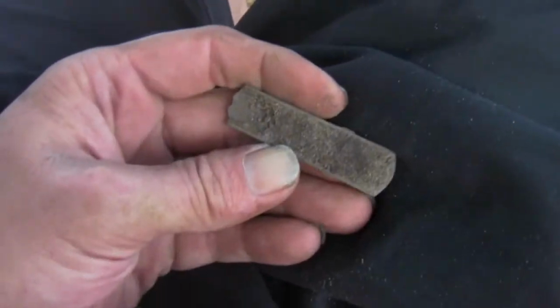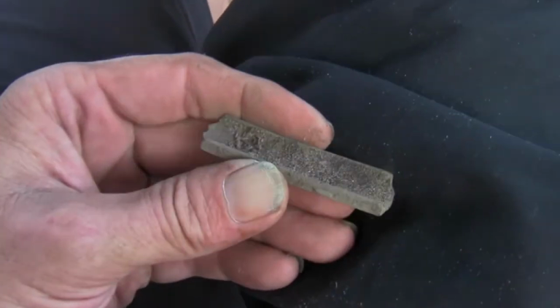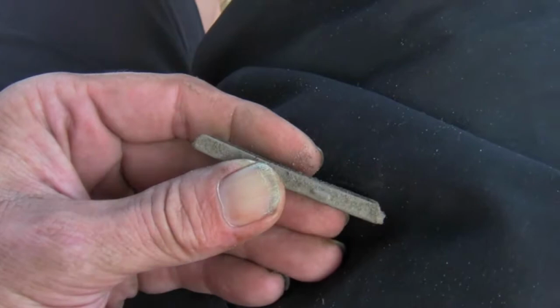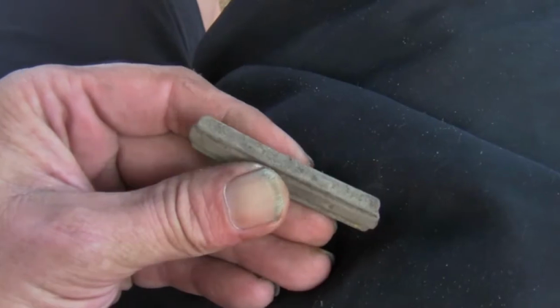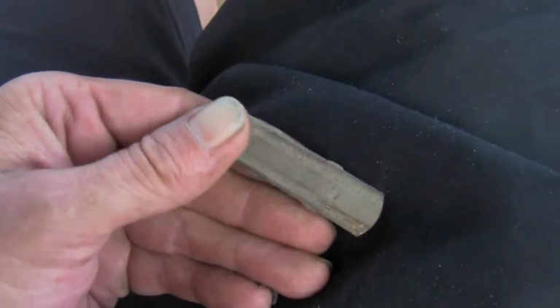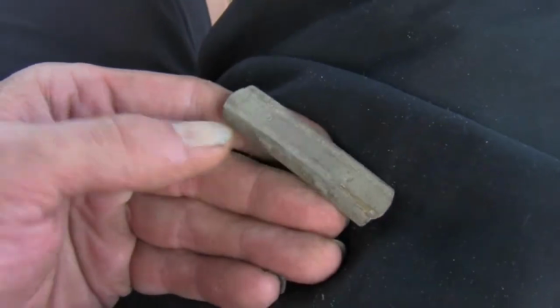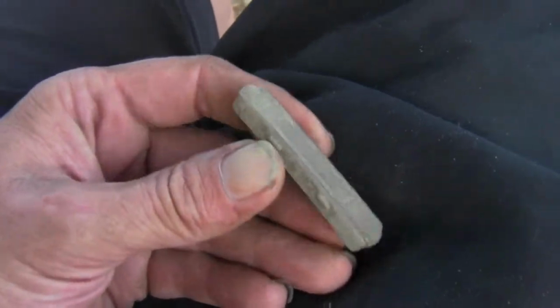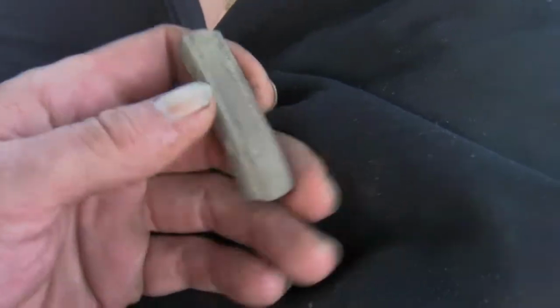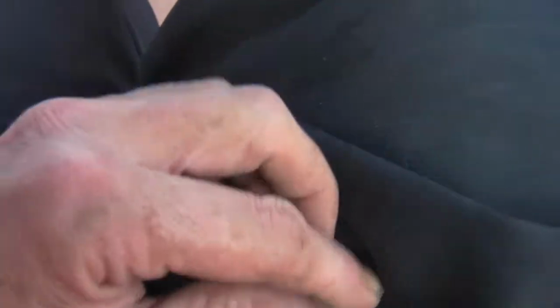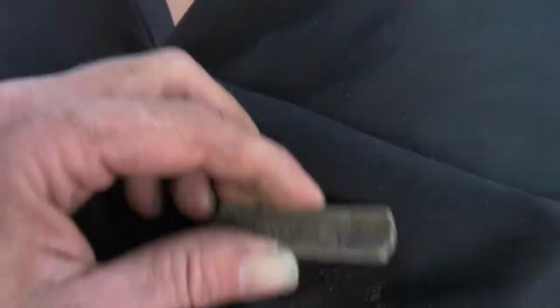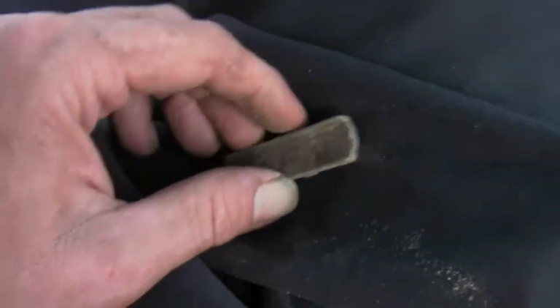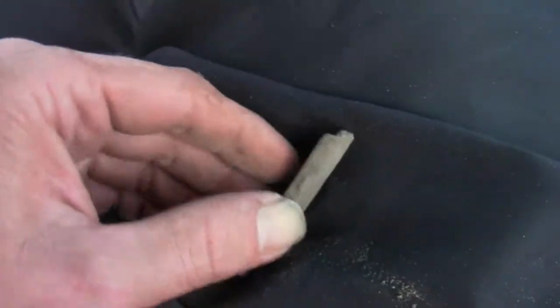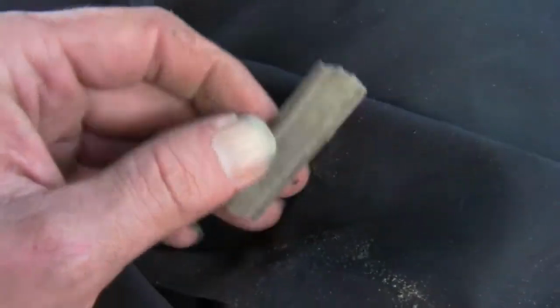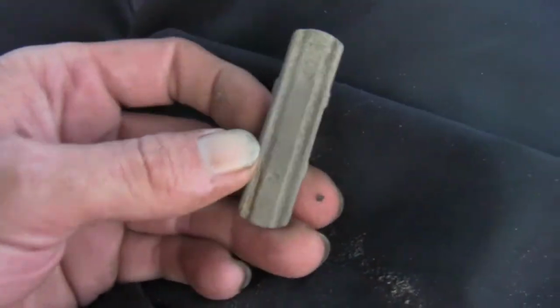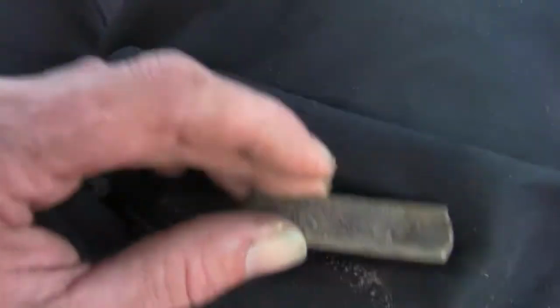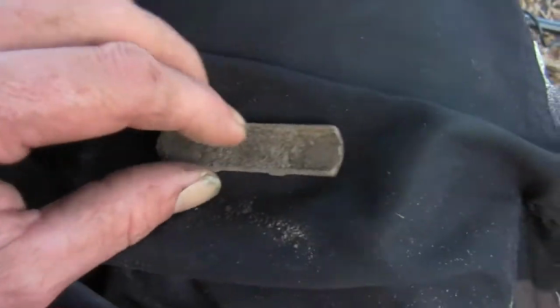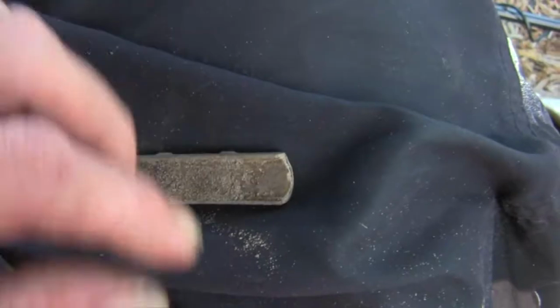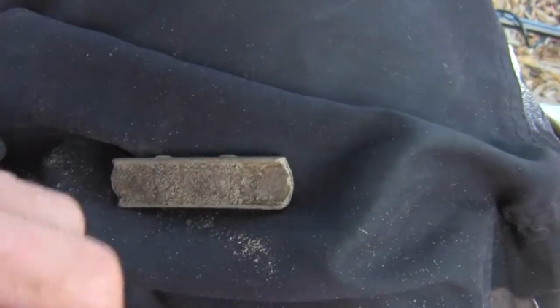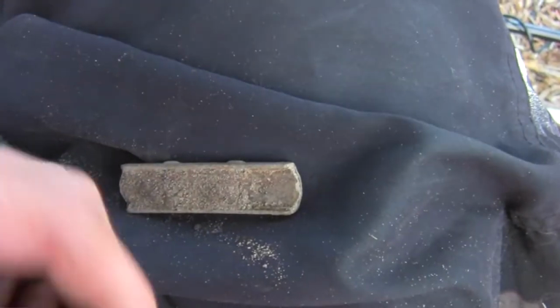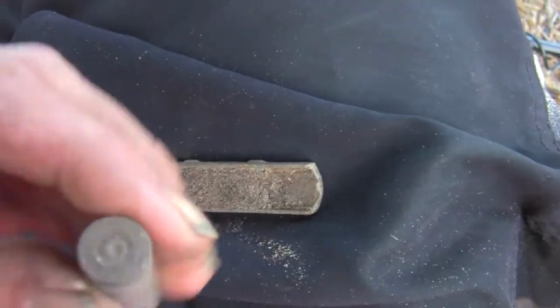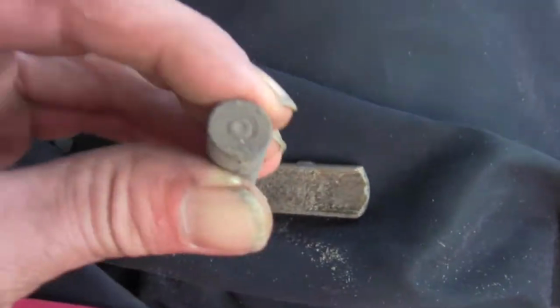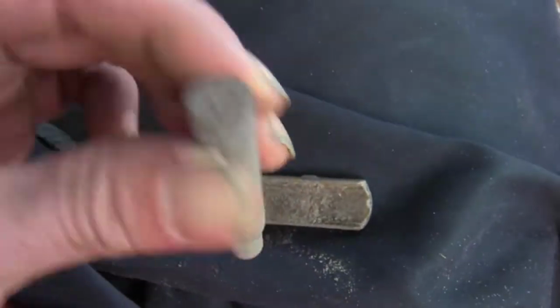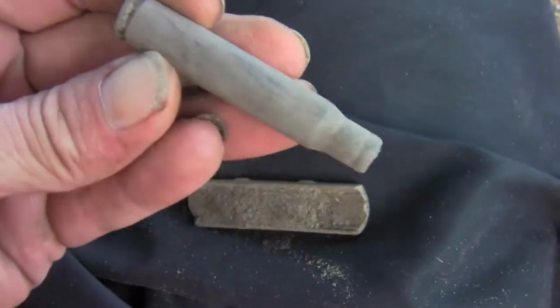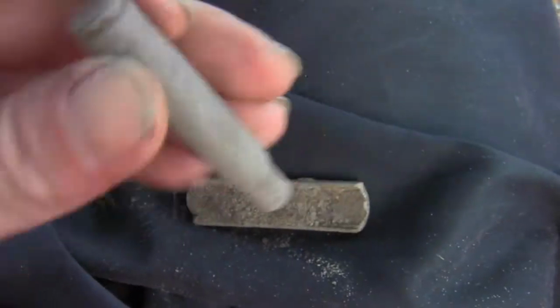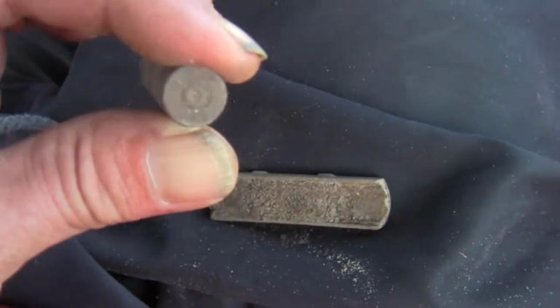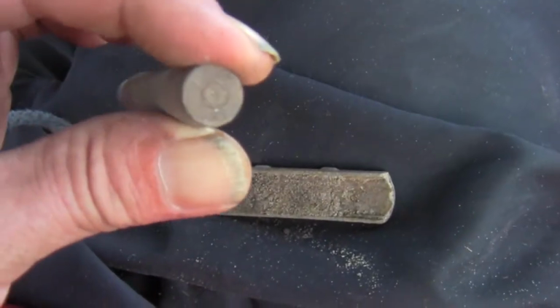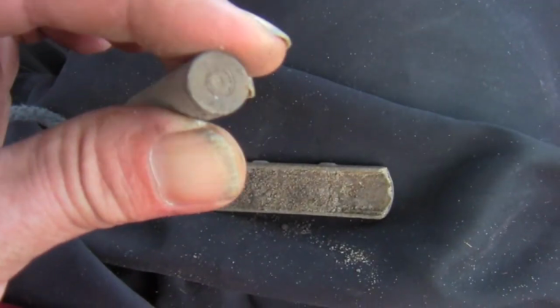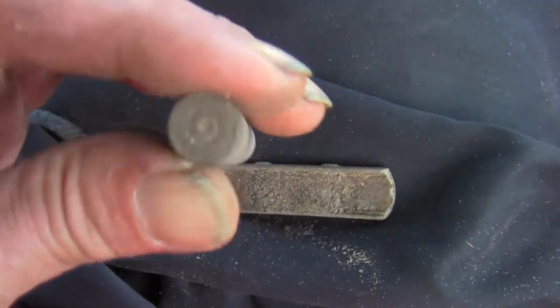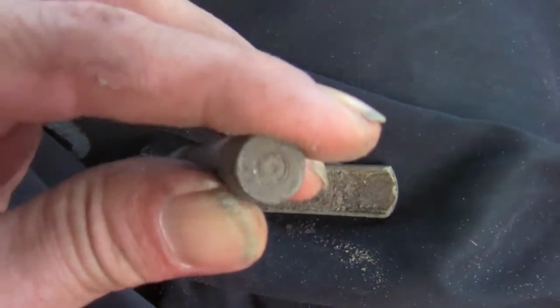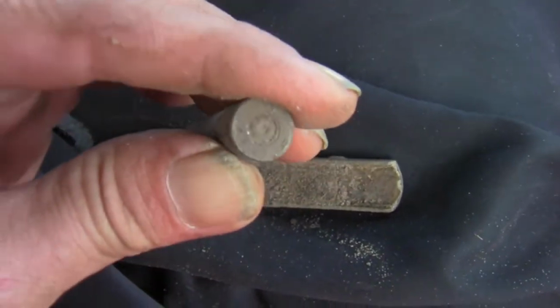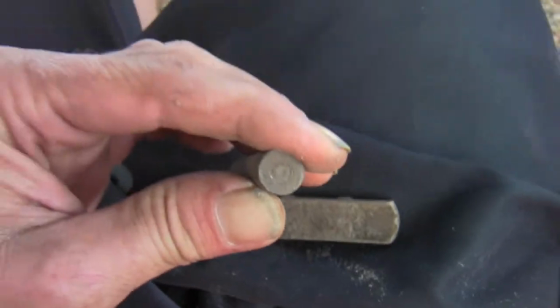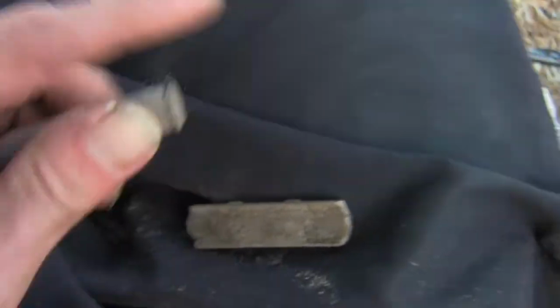Well, so much for that. This is a common find on the air base — it's the speed loader thing. Look at that, it's headstamped 1945.